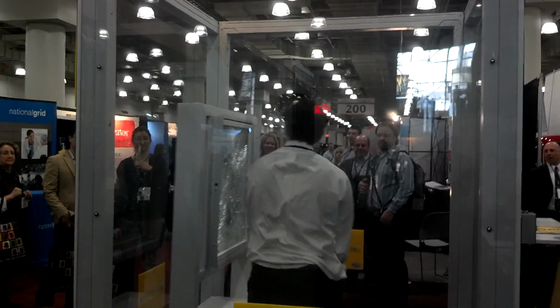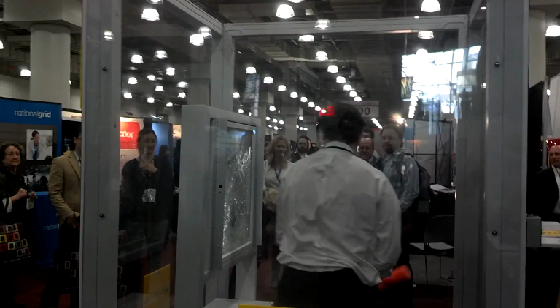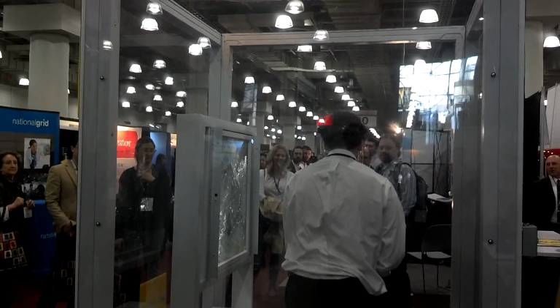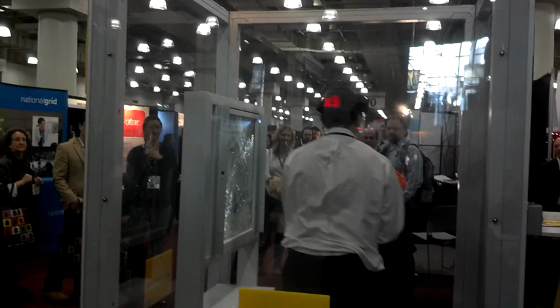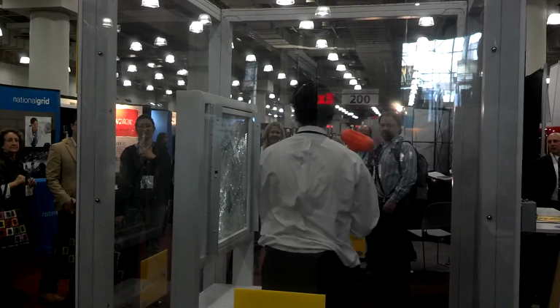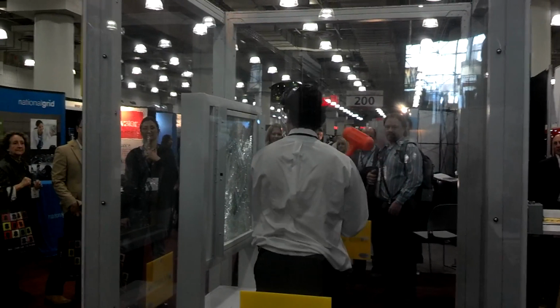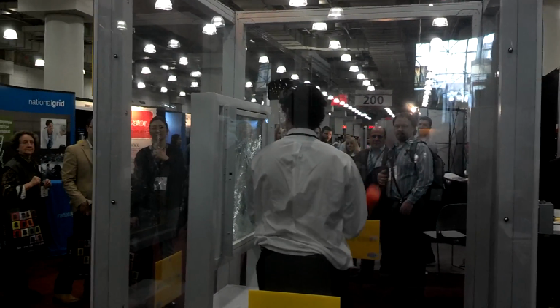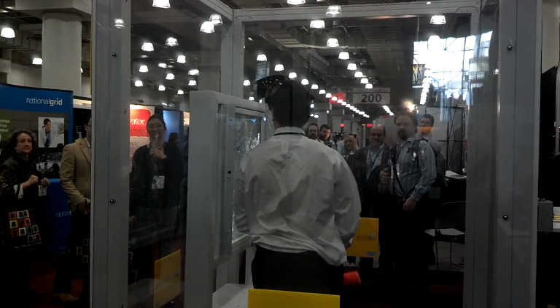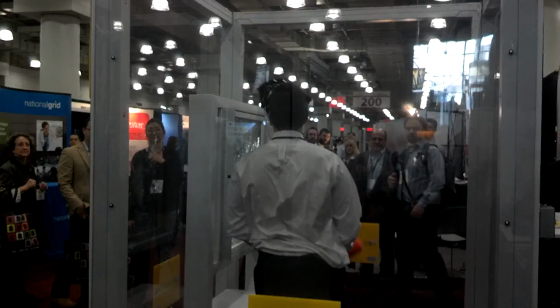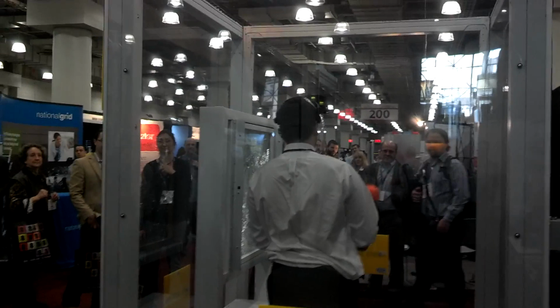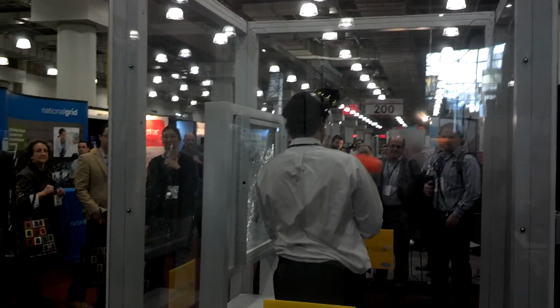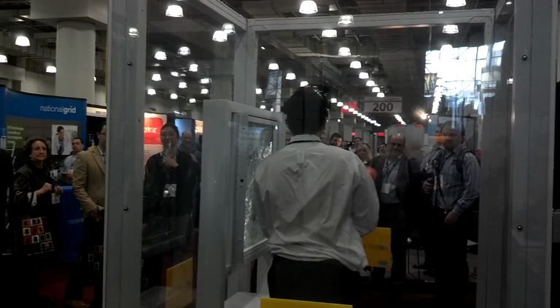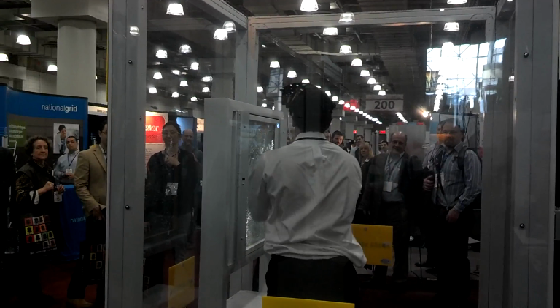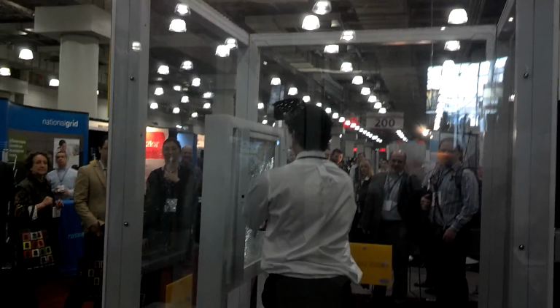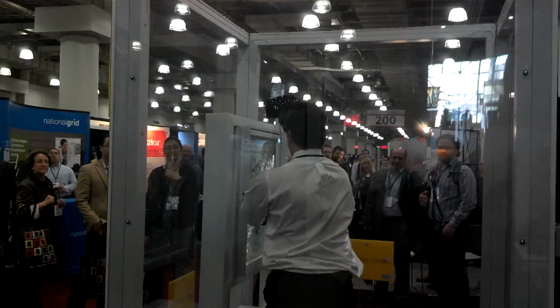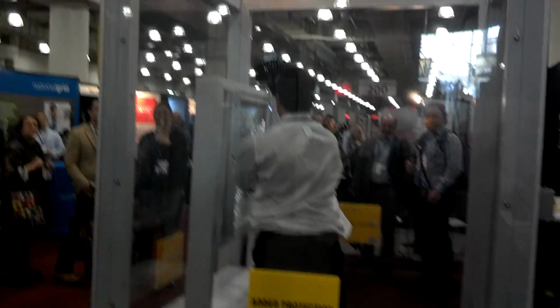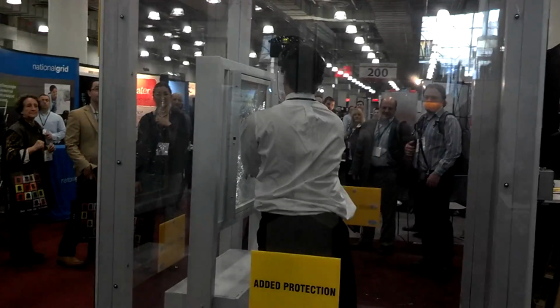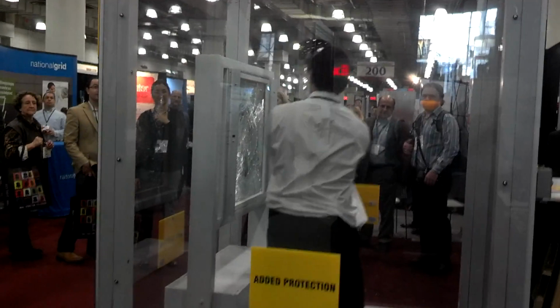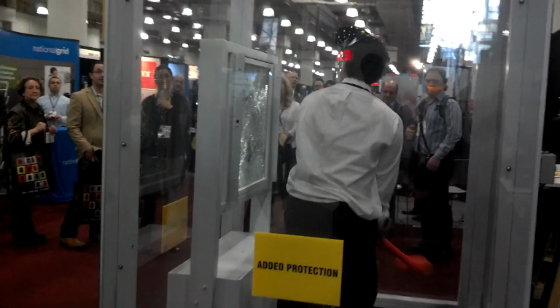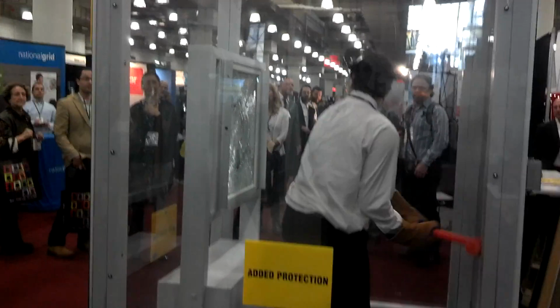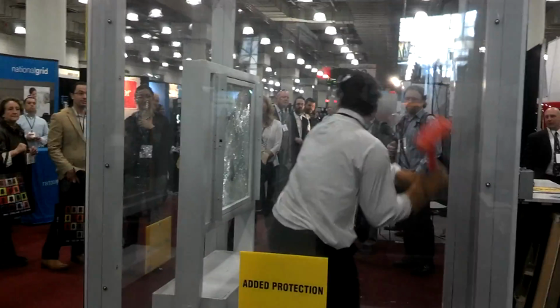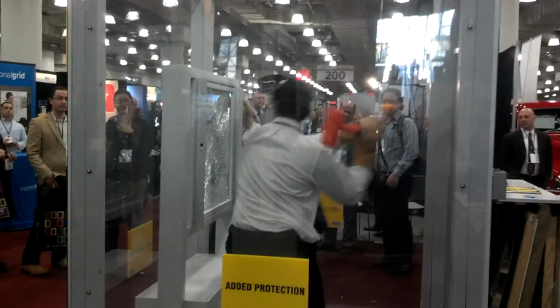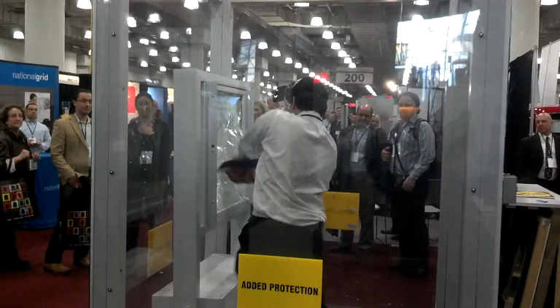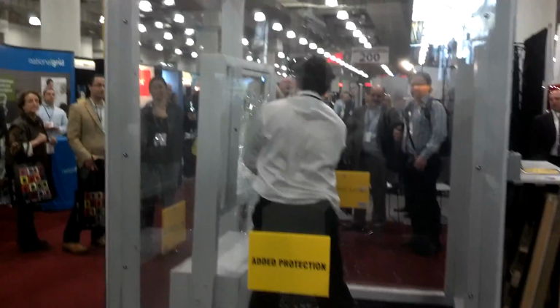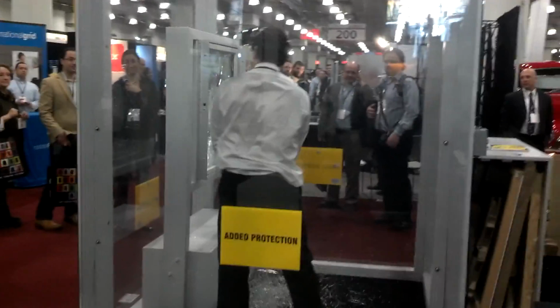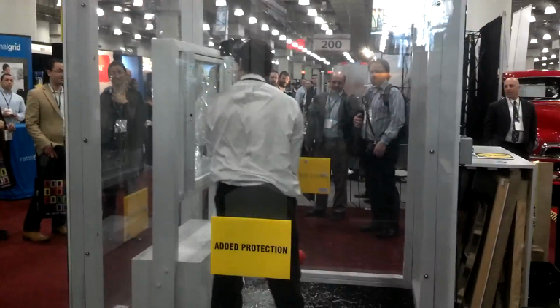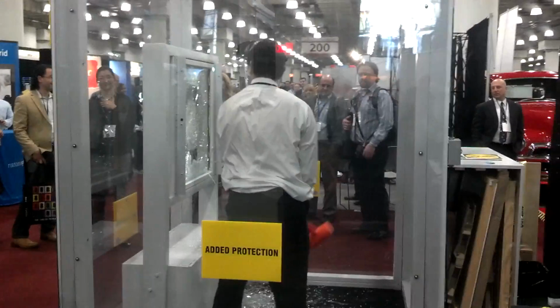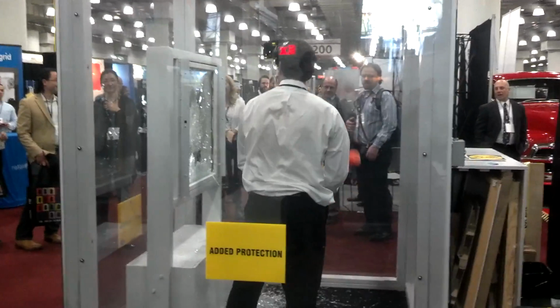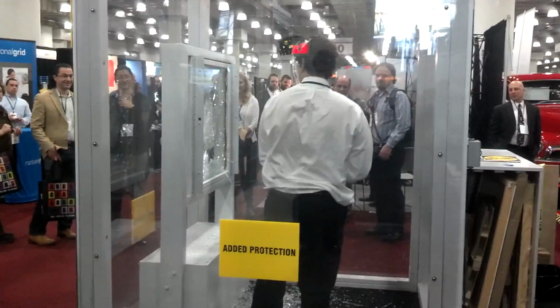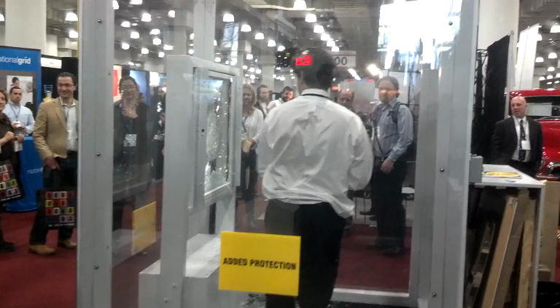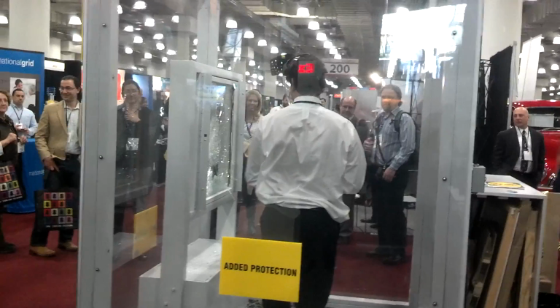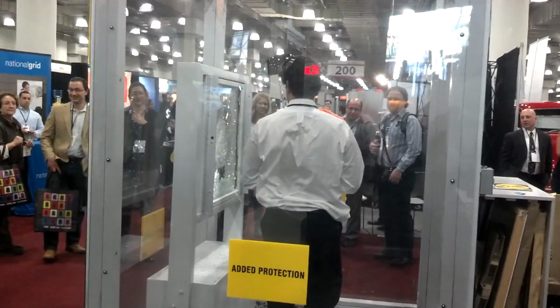That's one. That's the needle glass that broke. The other layer is still in place. That's two. The rest of the needle glass broke.